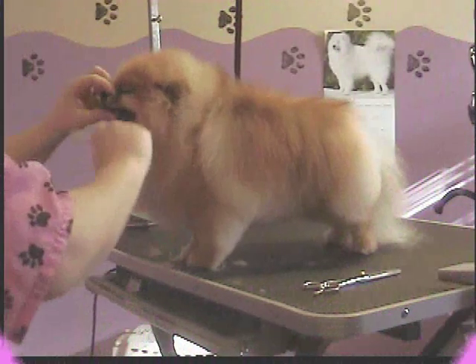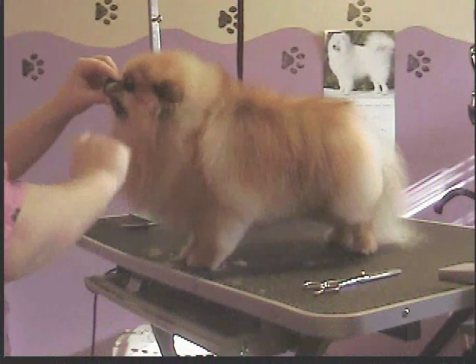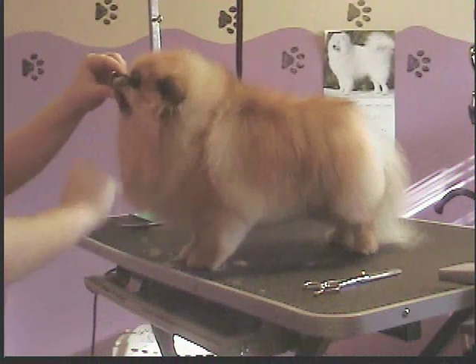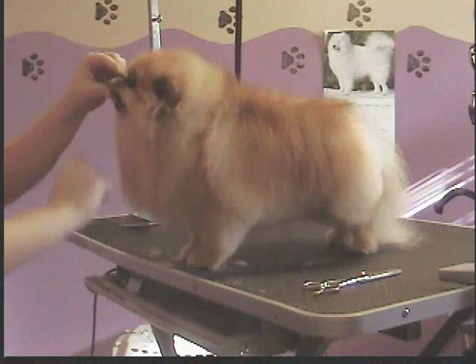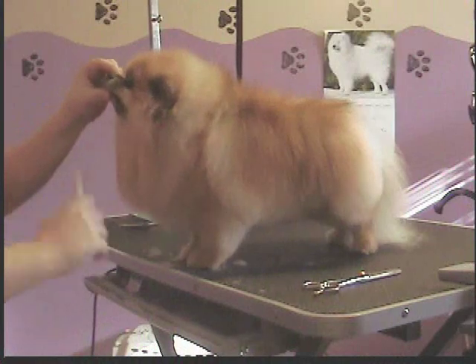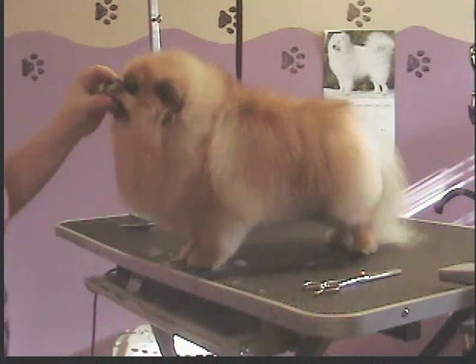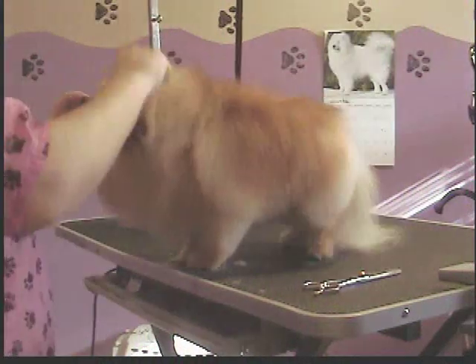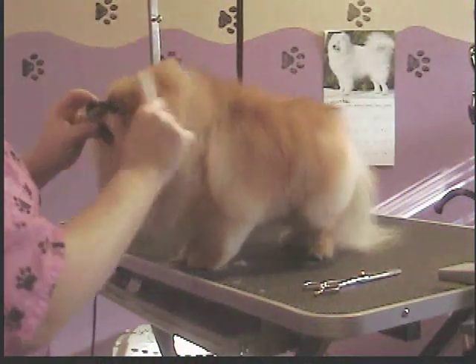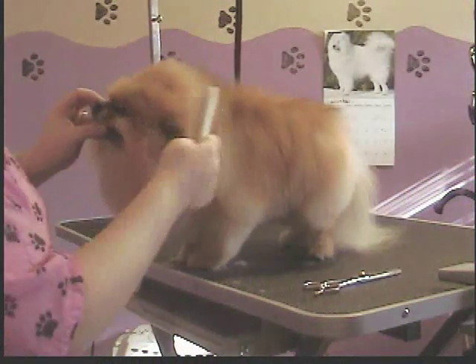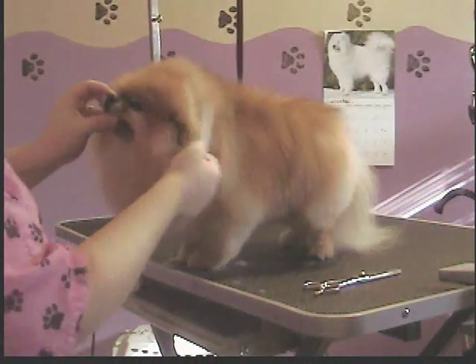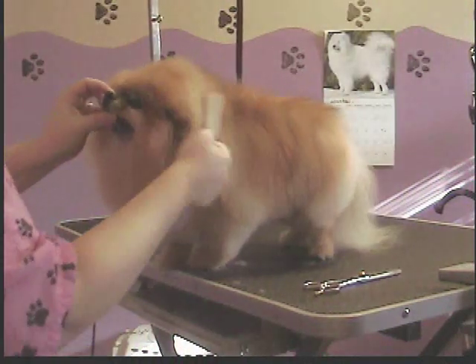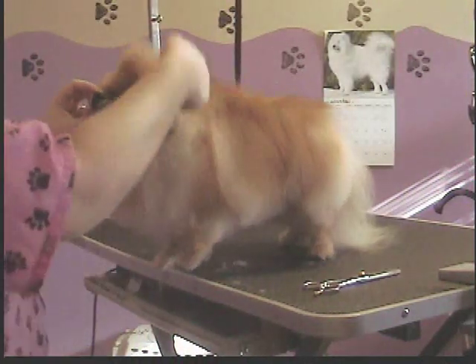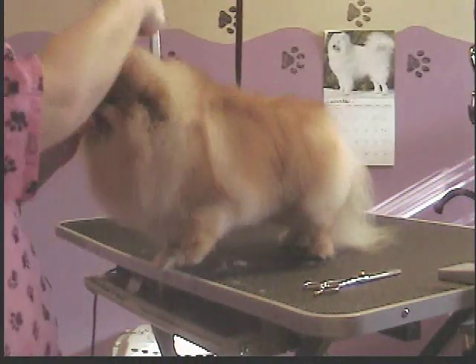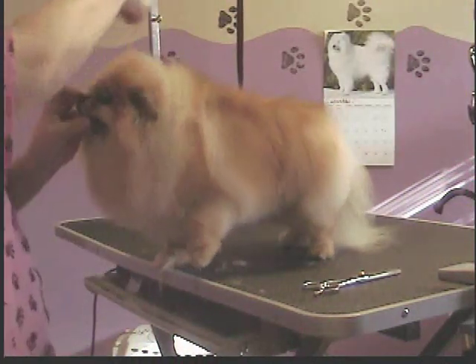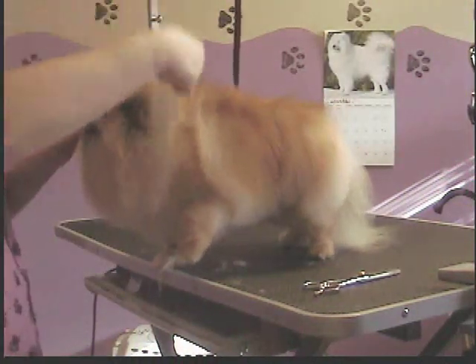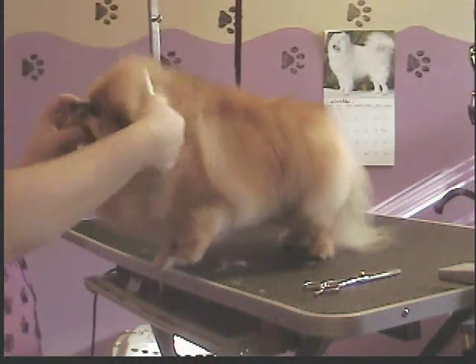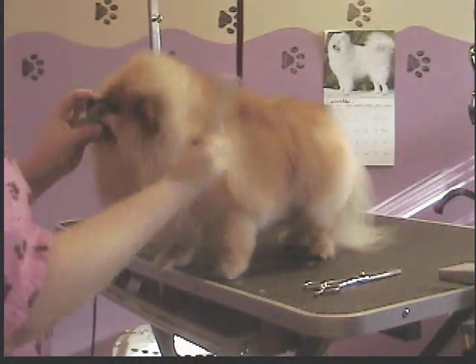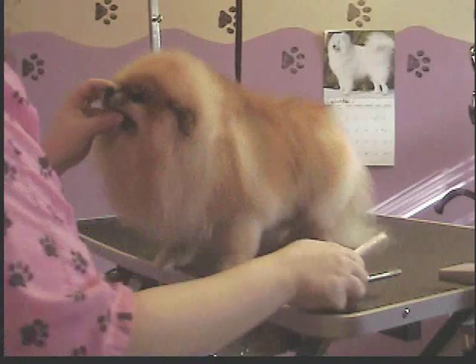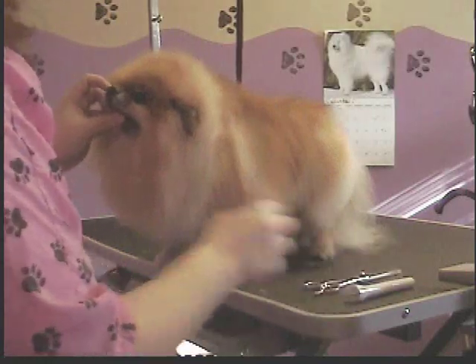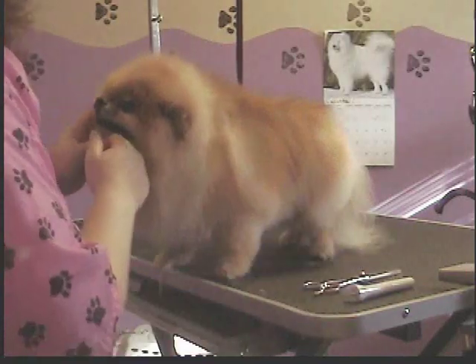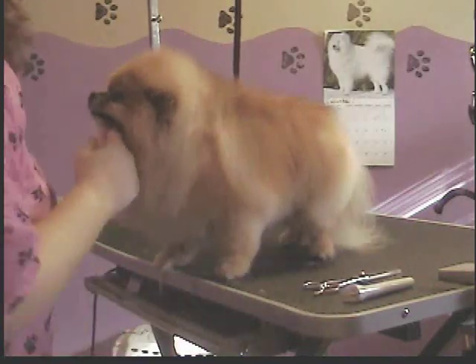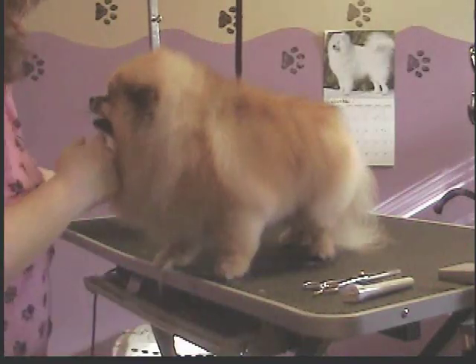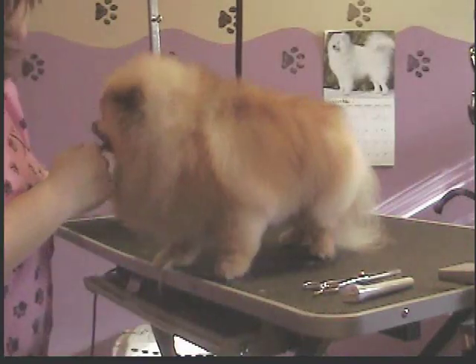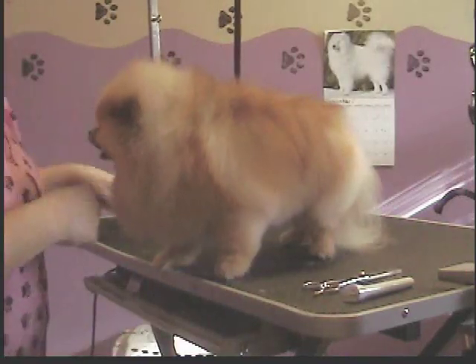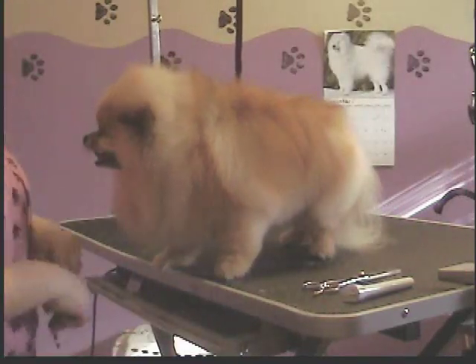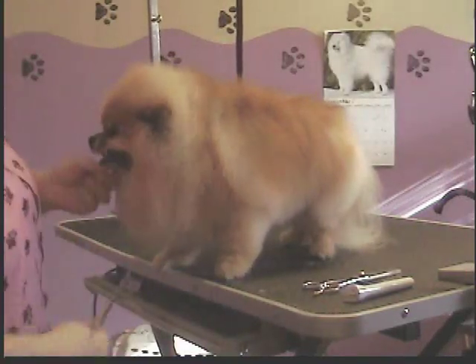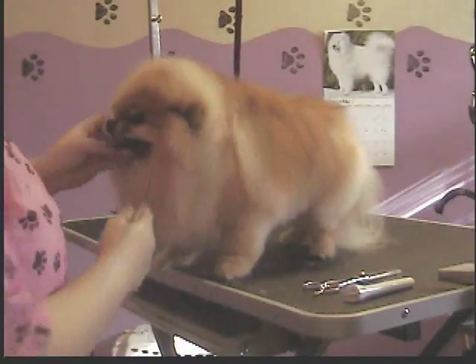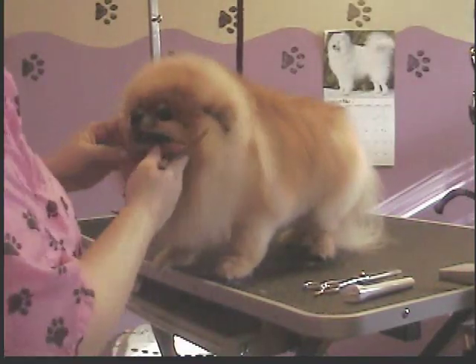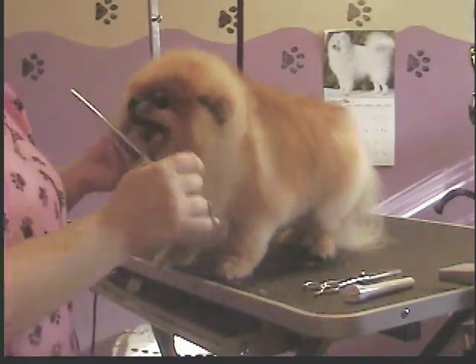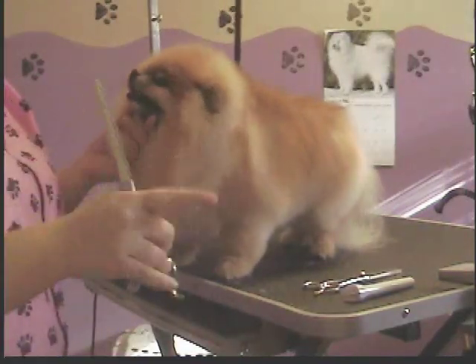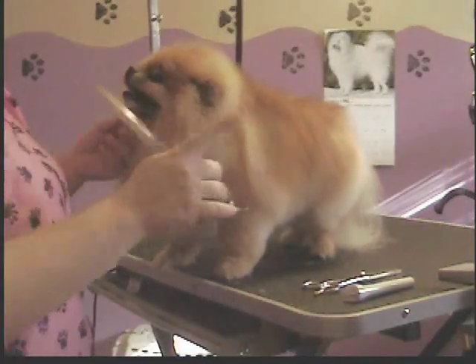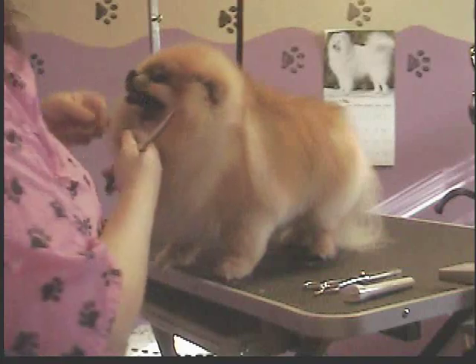Now, for the front of the dog. On a Pomeranian, their ears are not supposed to be real prominent. They're supposed to be rounded, for one thing, not pointy.